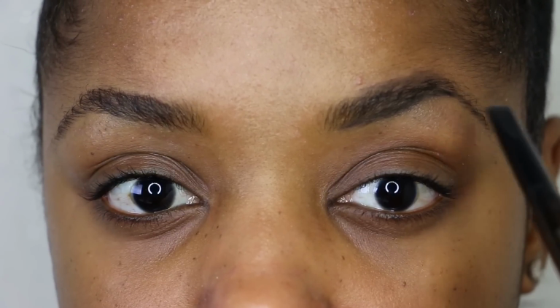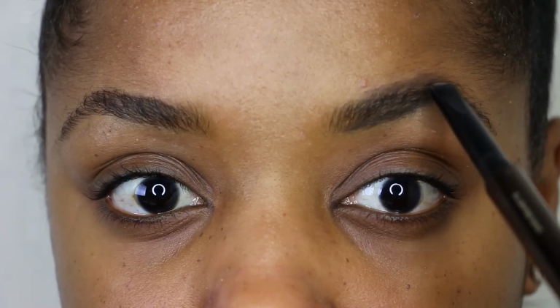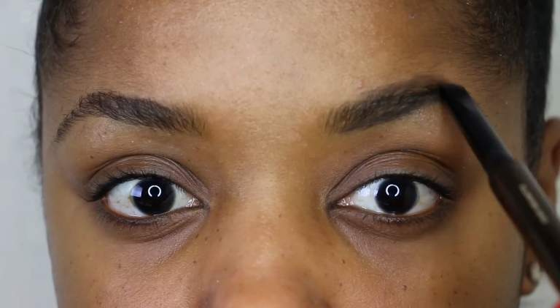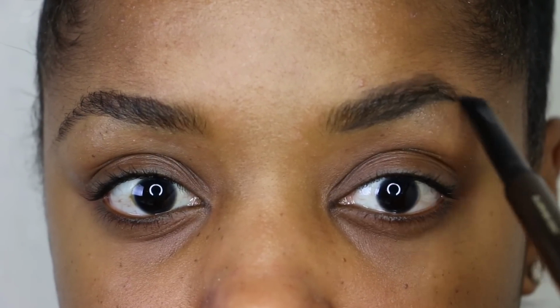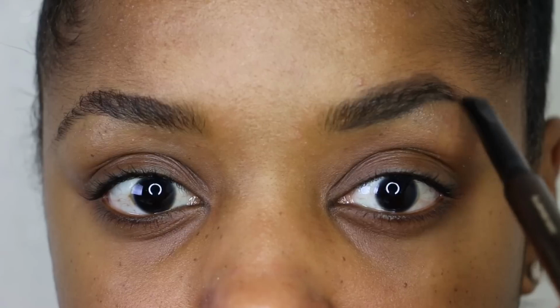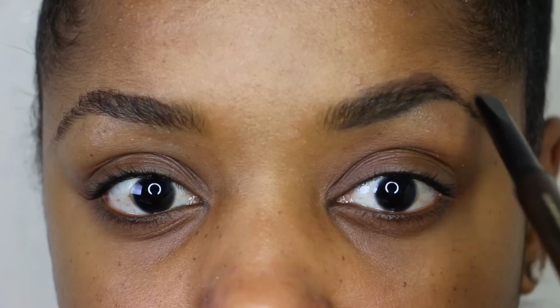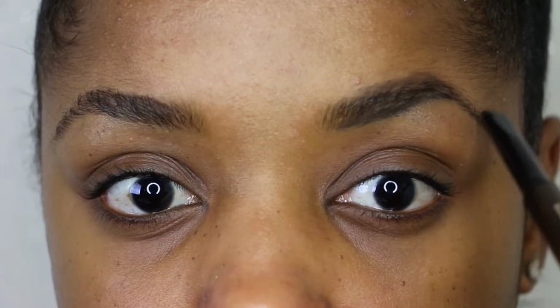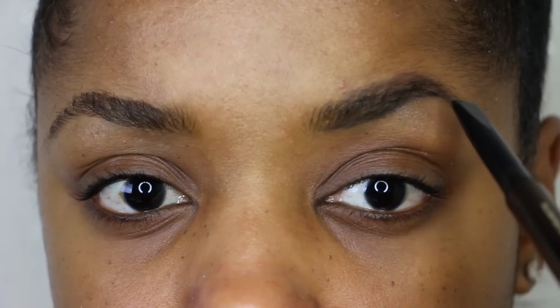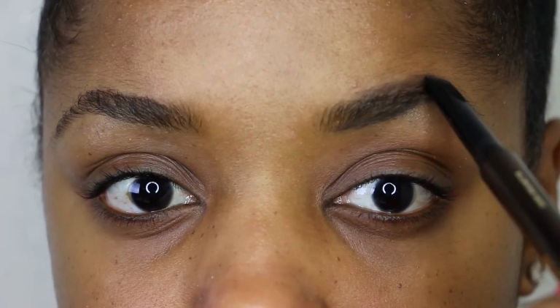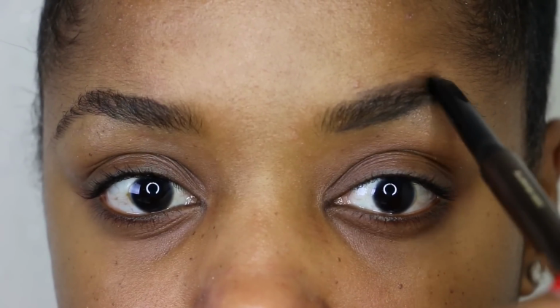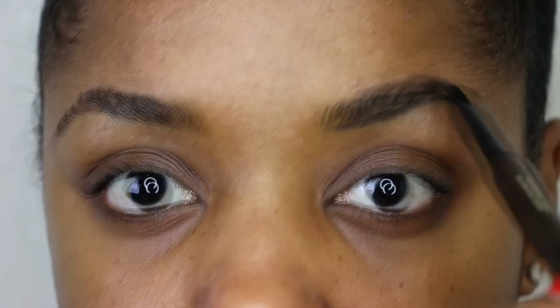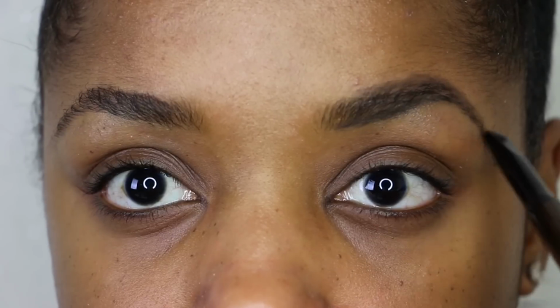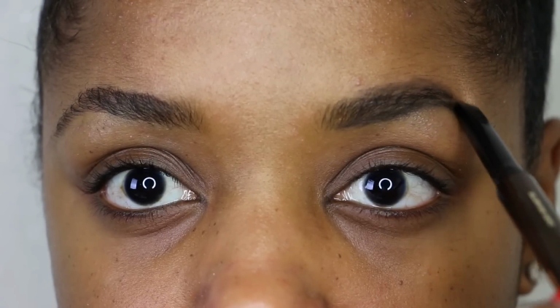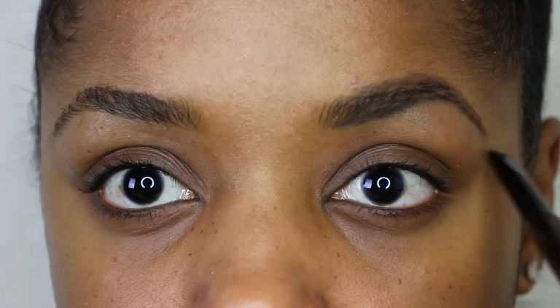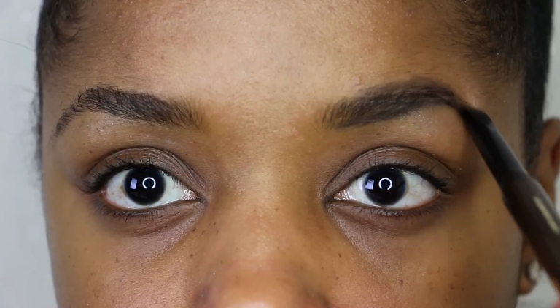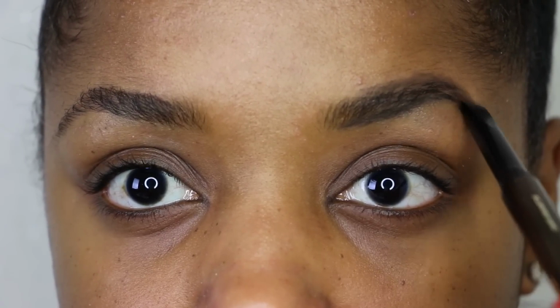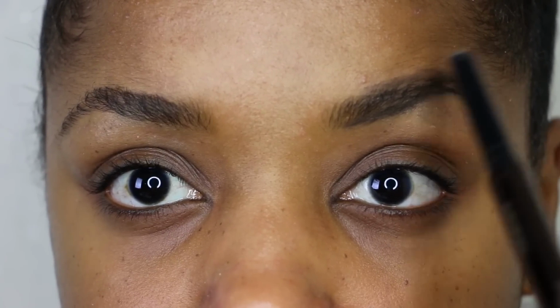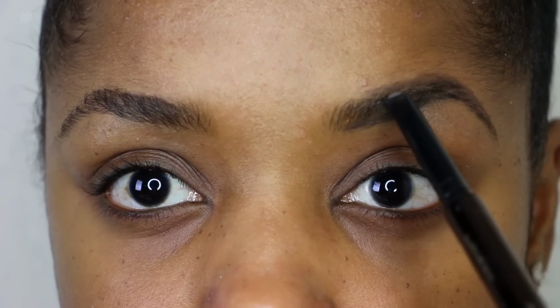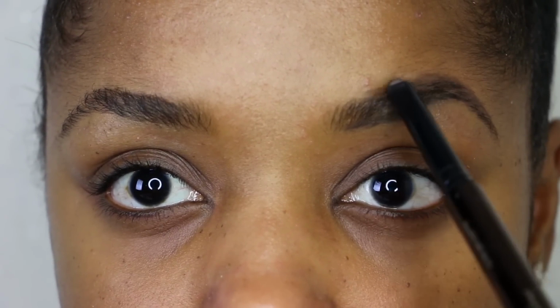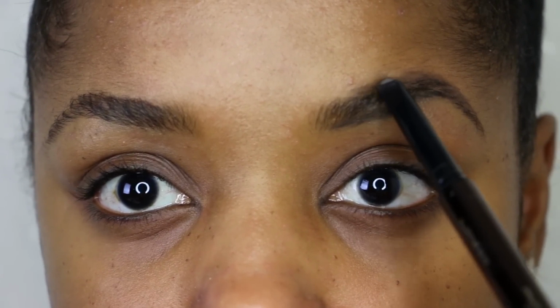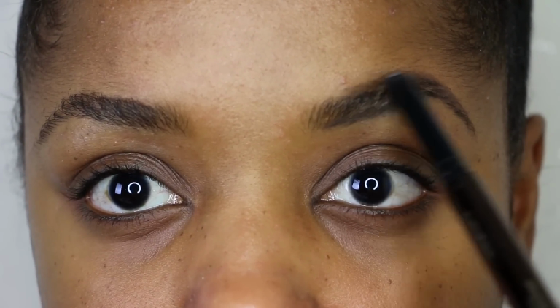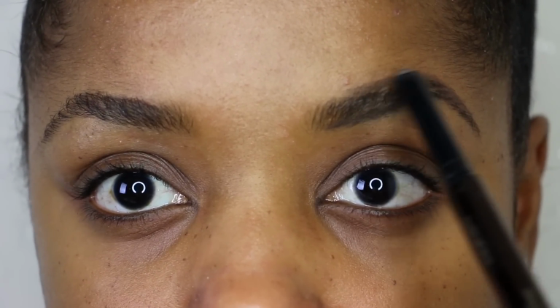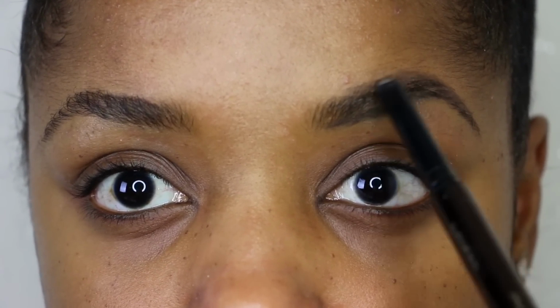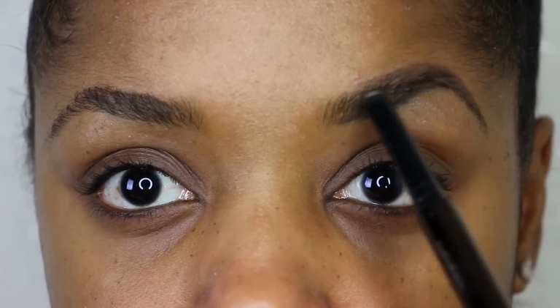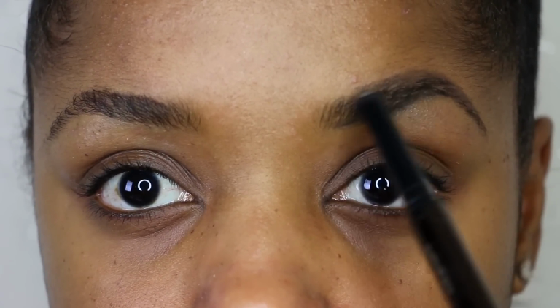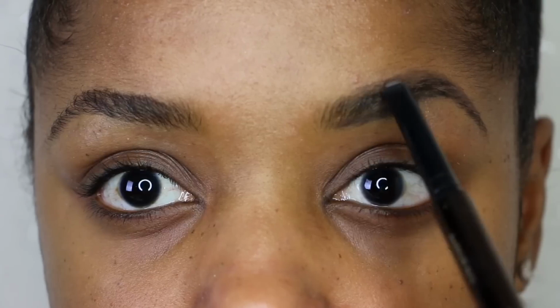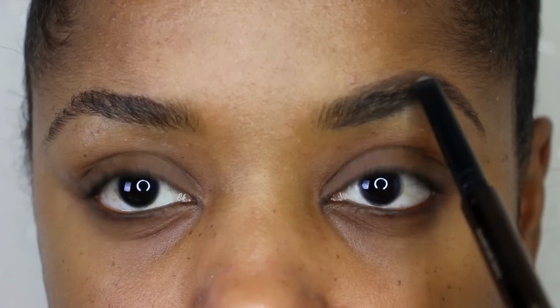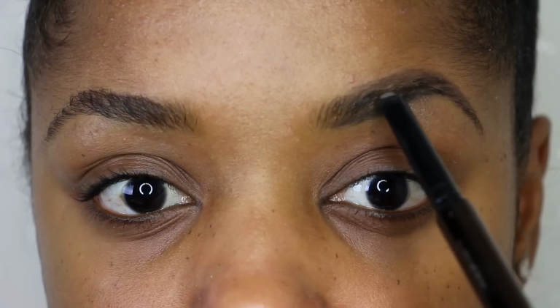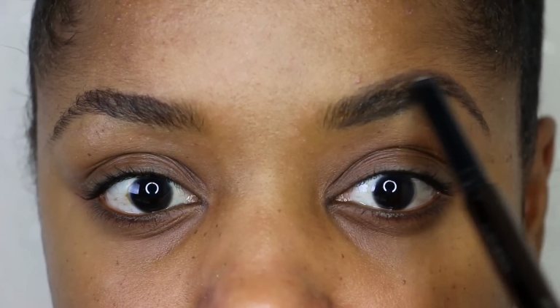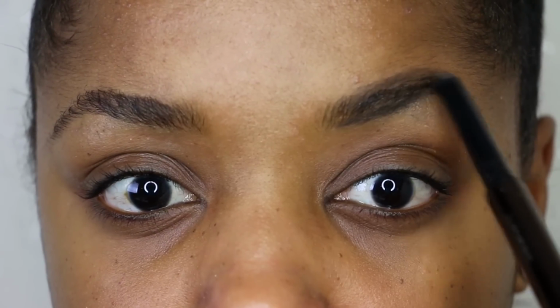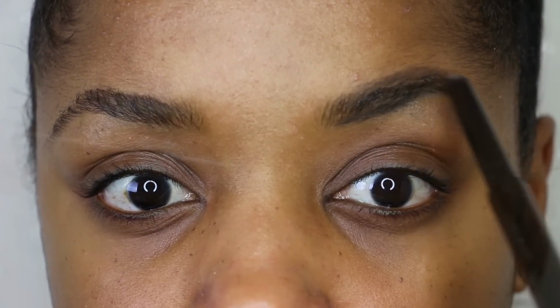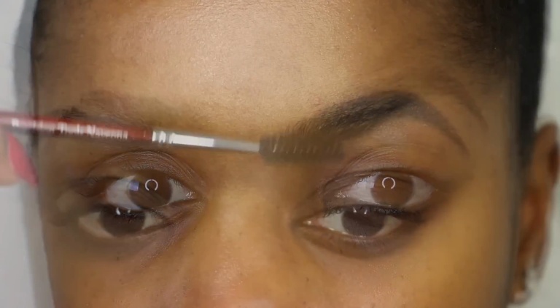So when I clean up I'm obviously not going to look that jagged, but I'm going a little bit higher than my hairline so that I can create my own shape and make it as thick or as thin as I need to once I apply my concealer and clean it up.